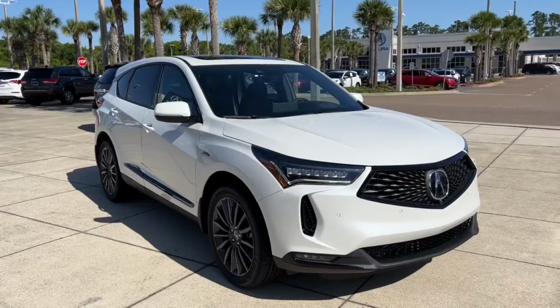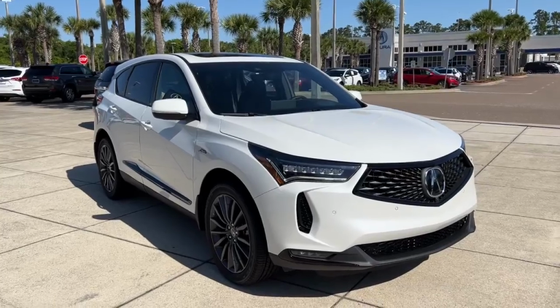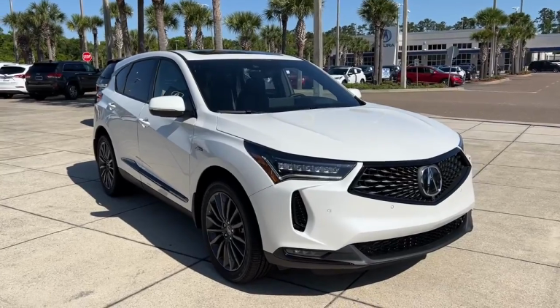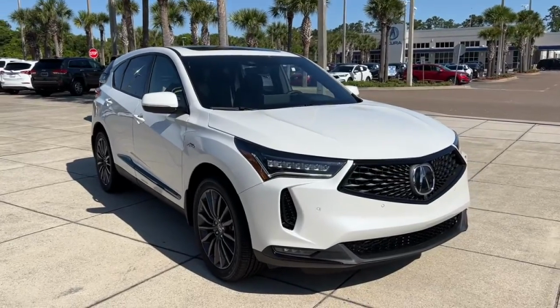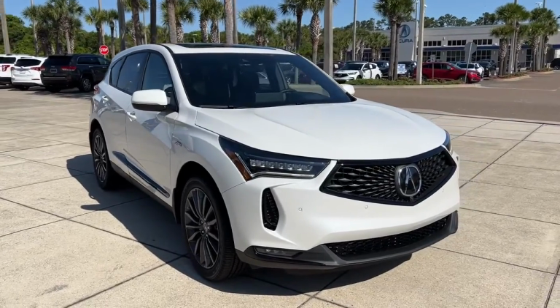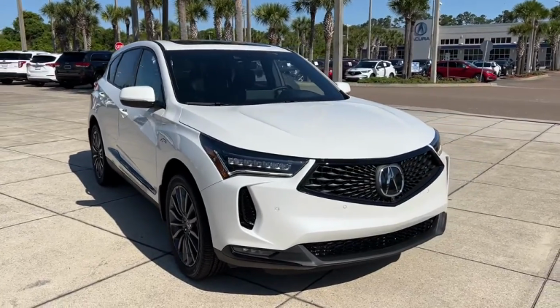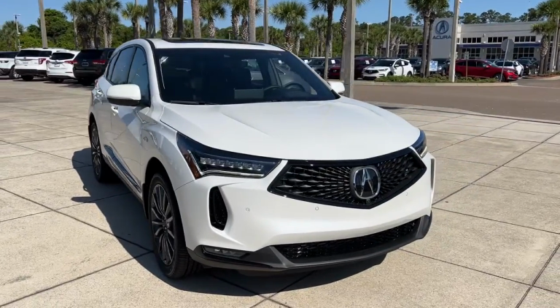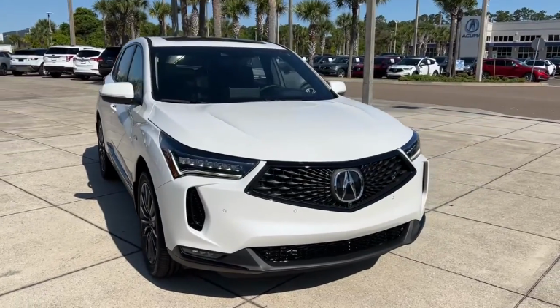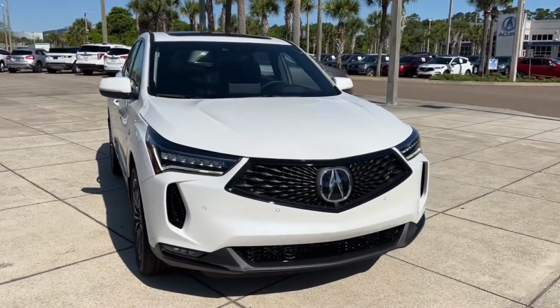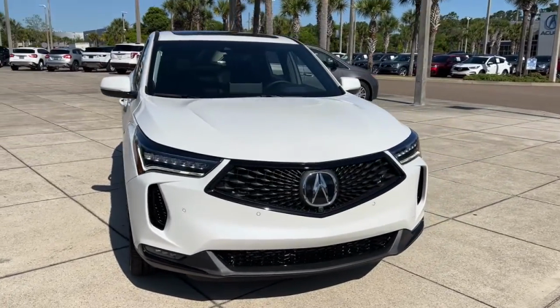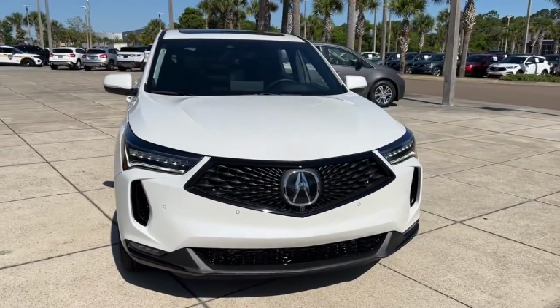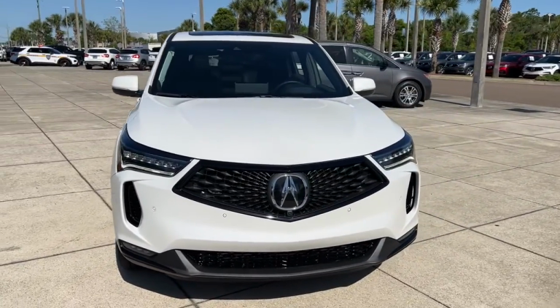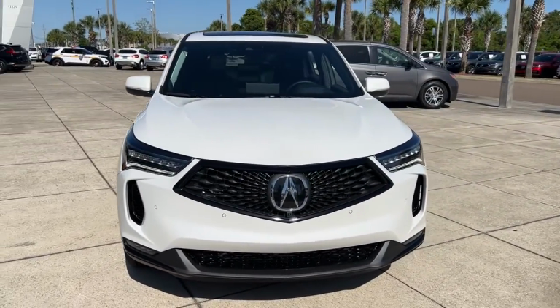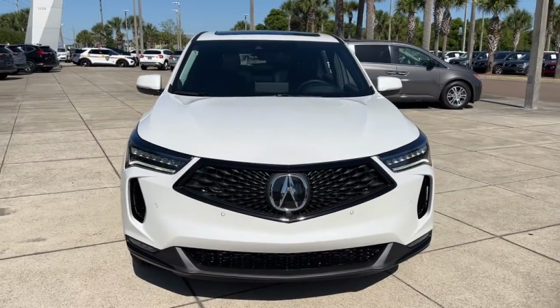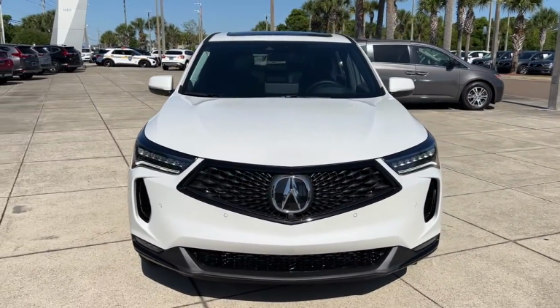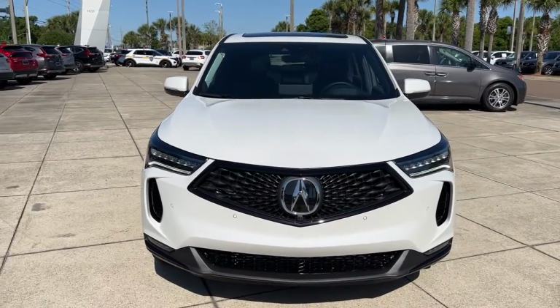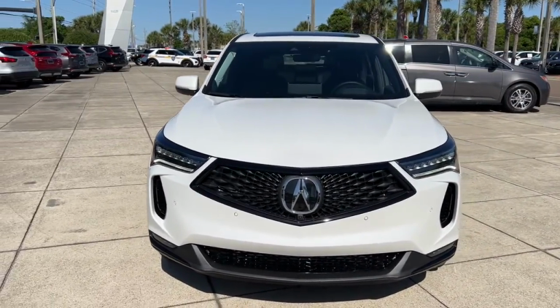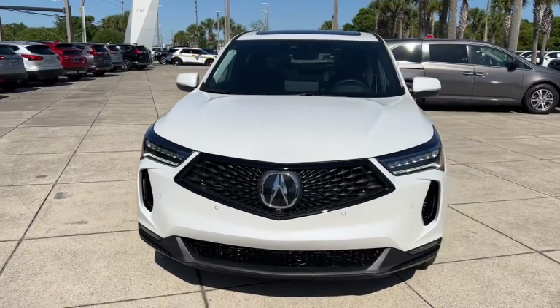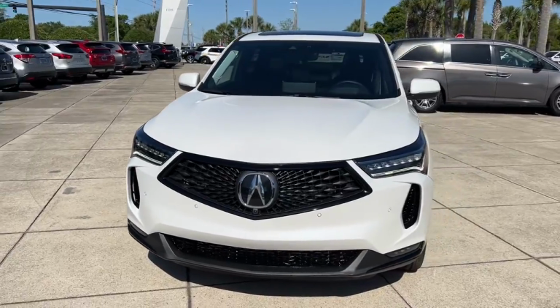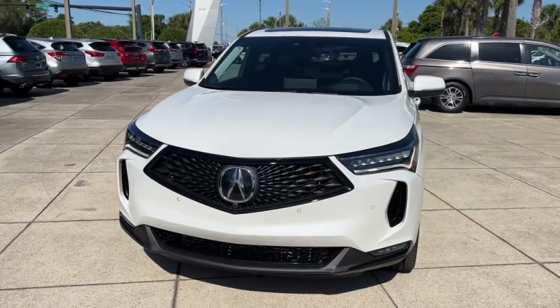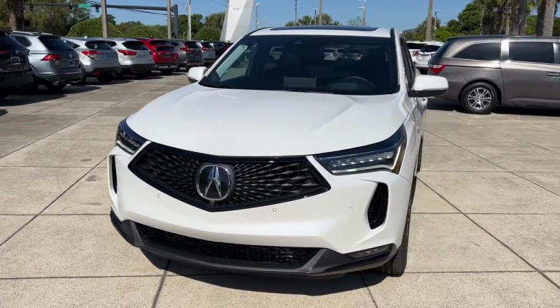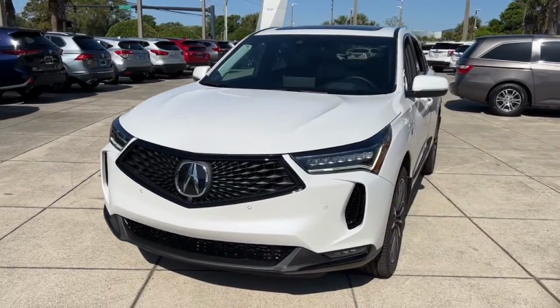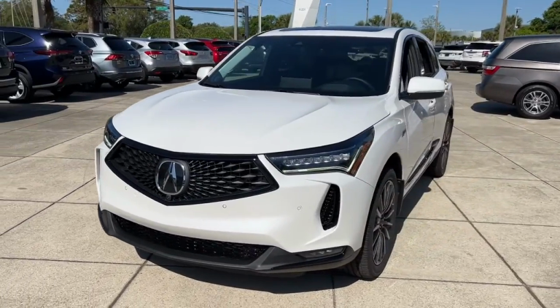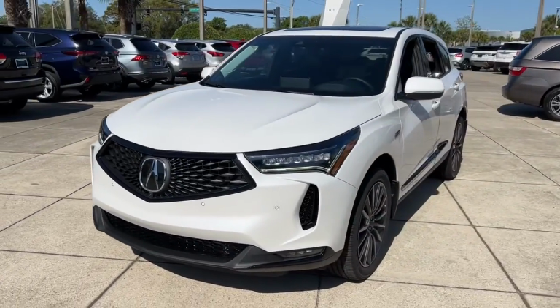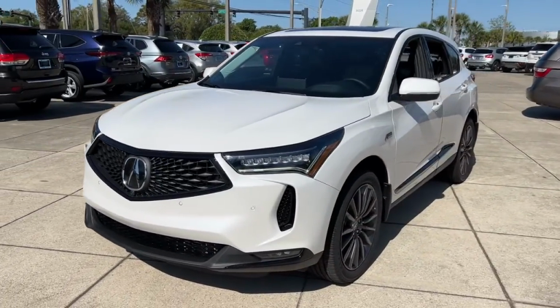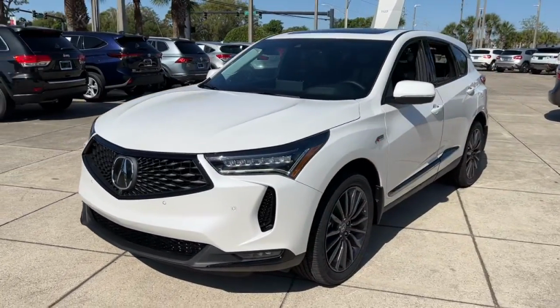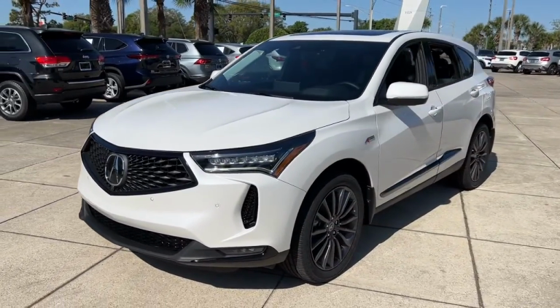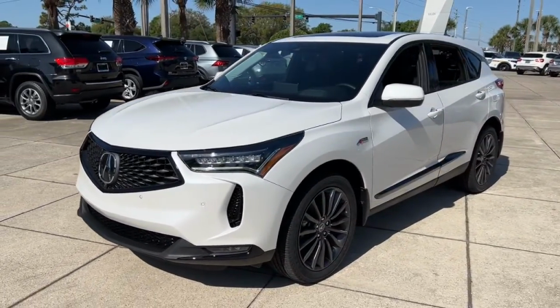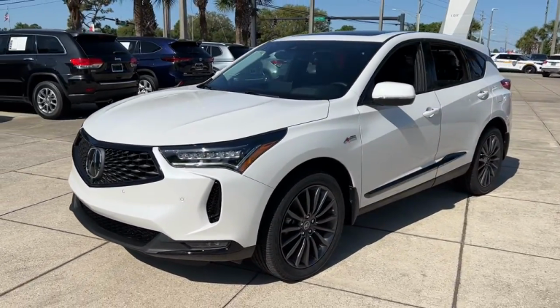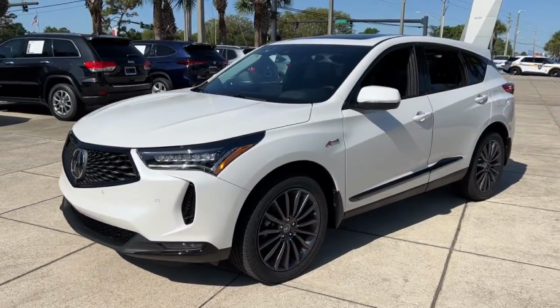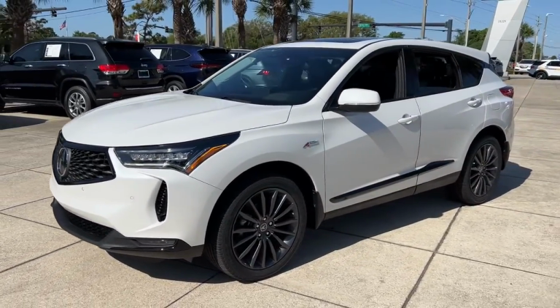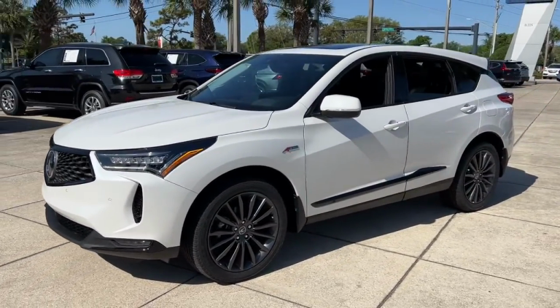This could be the car for you. The 2022 Acura RDX. Torn between luxury and high performance? Get both in the RDX.